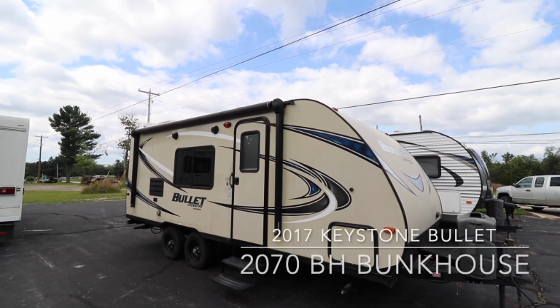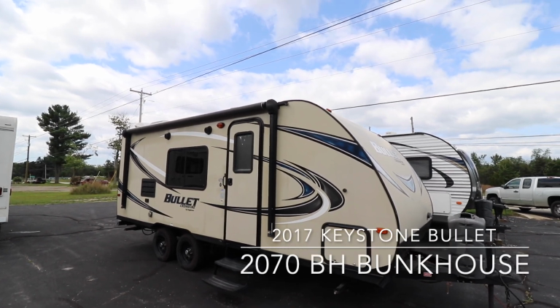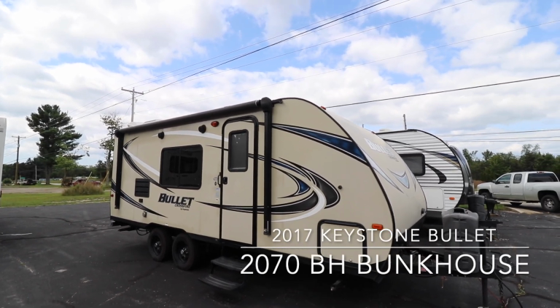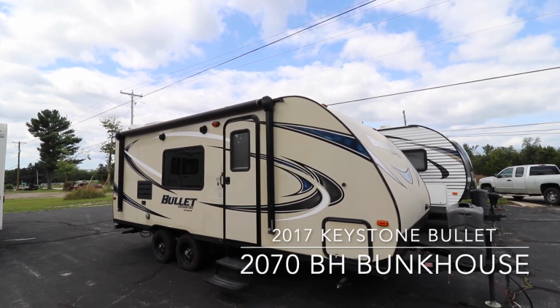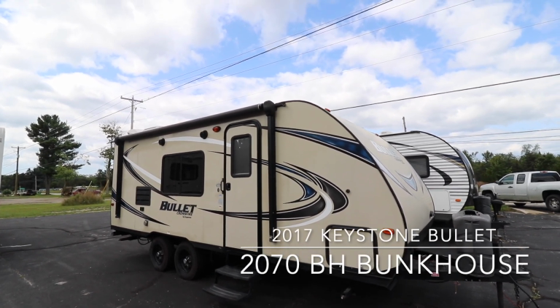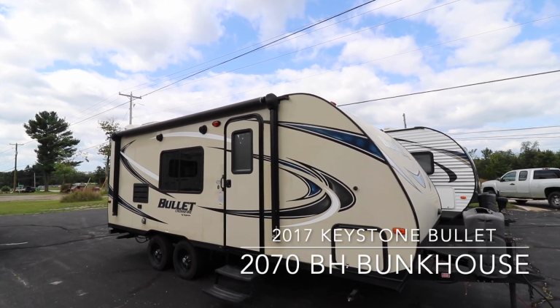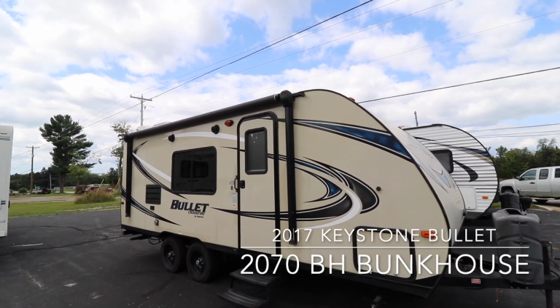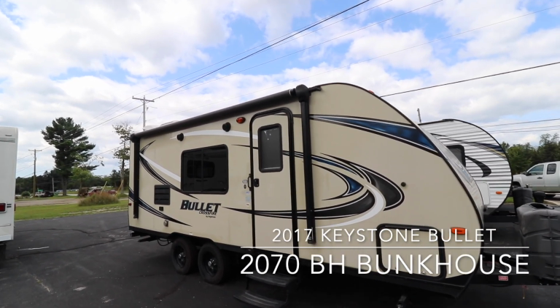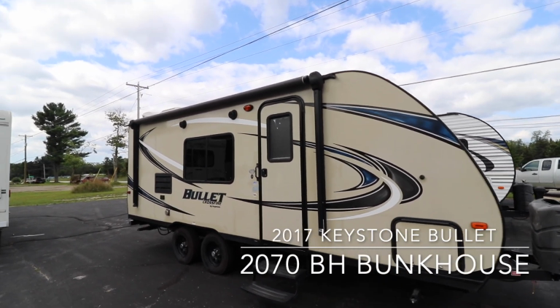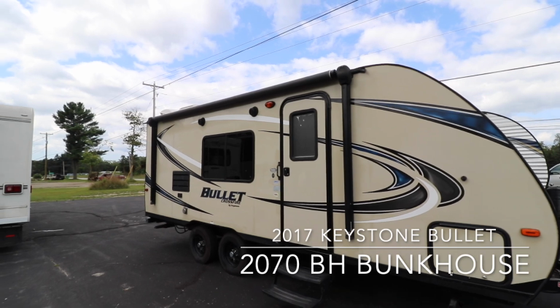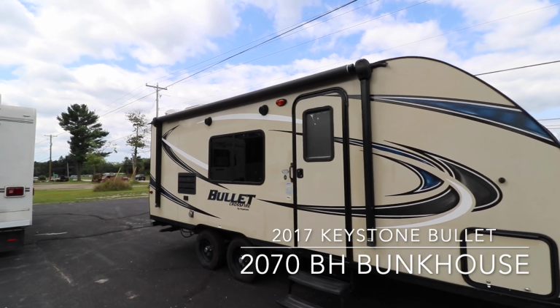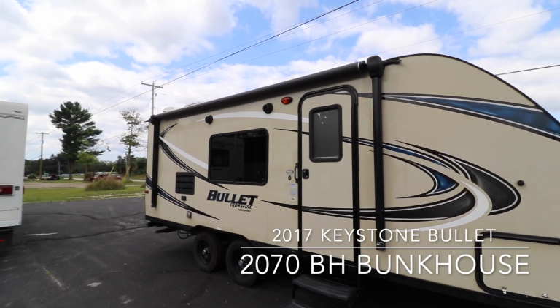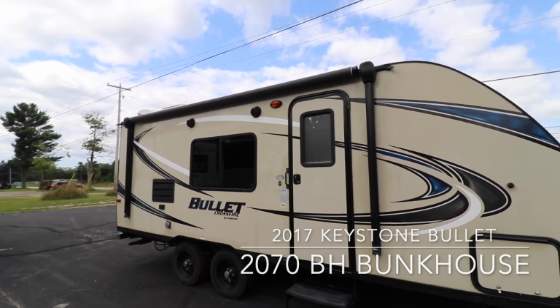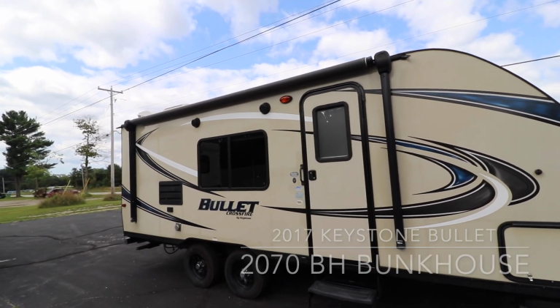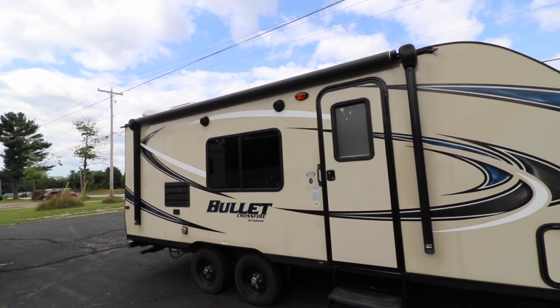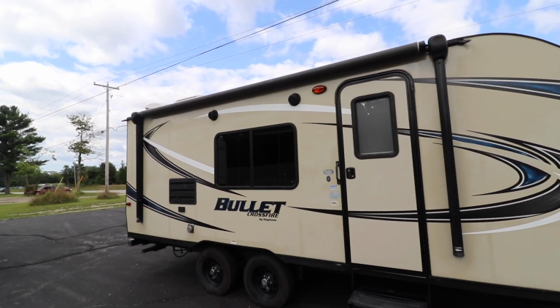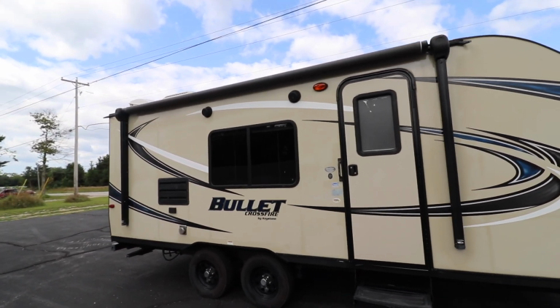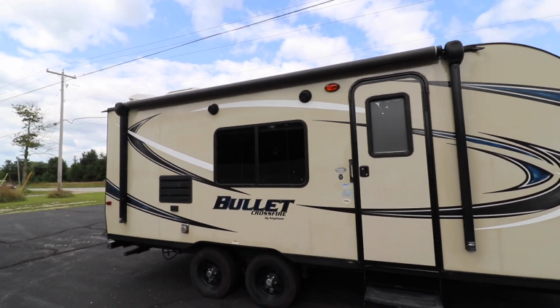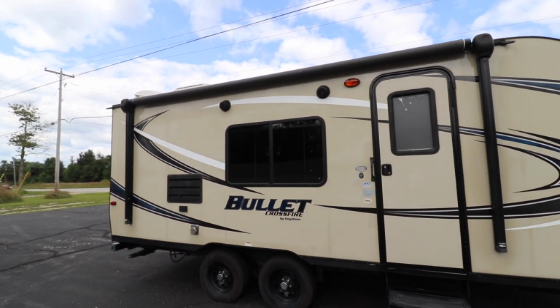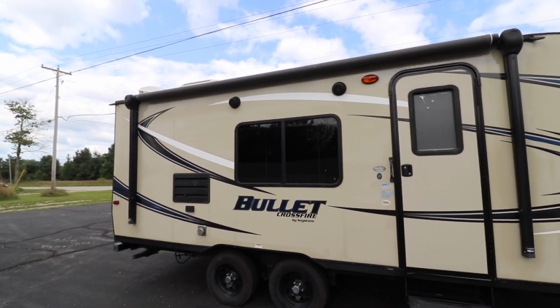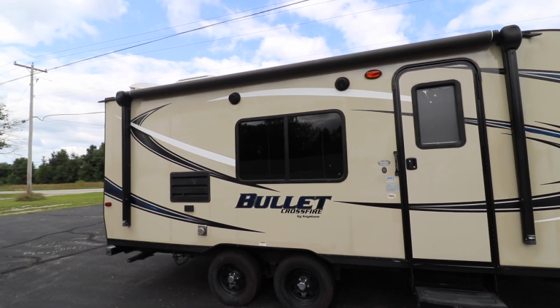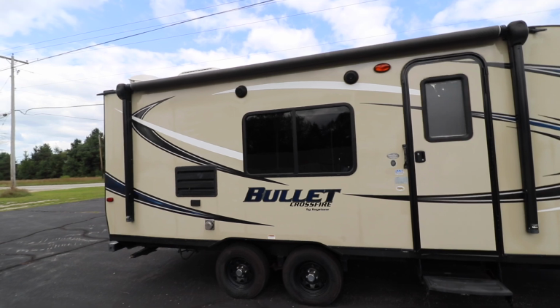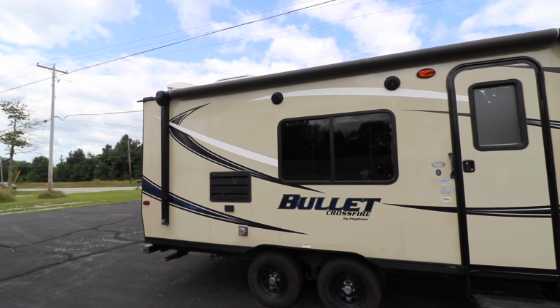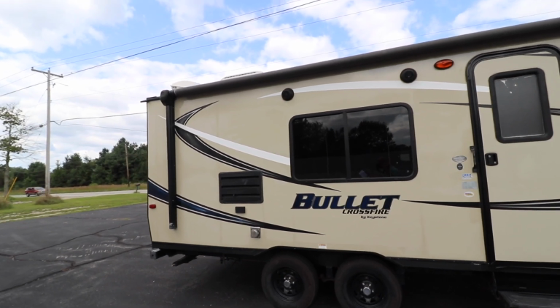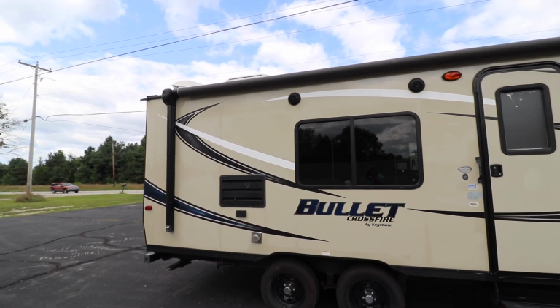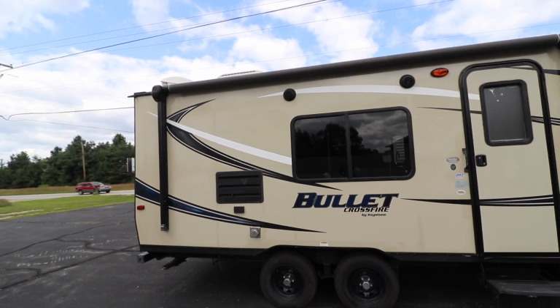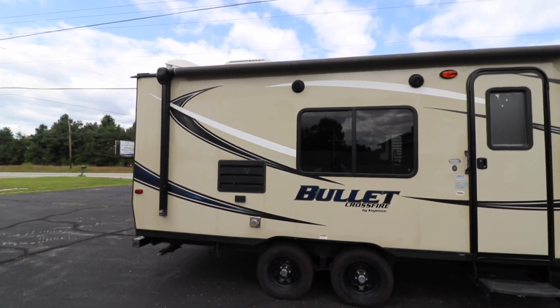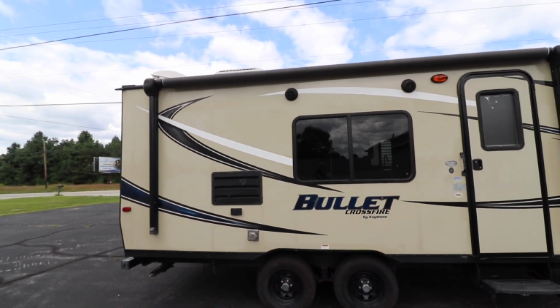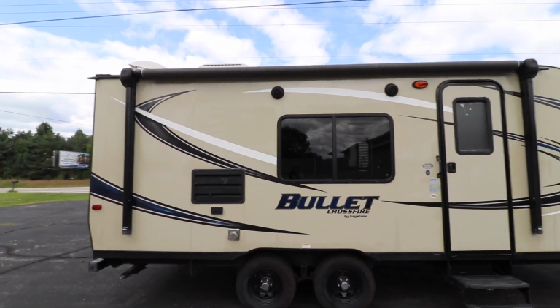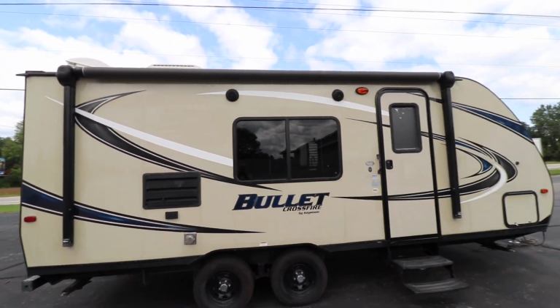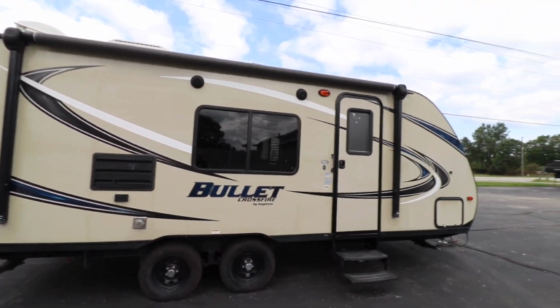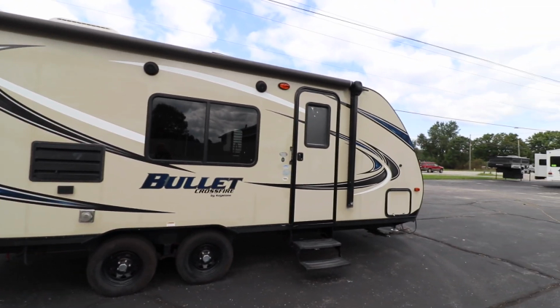Welcome to Johnson Auto RV. Today we're going to be taking a look at a 2017 Keystone Bullet 2070 Bunkhouse. It's a nice little trailer, 23 foot, only weighs 3,736 pounds unloaded.